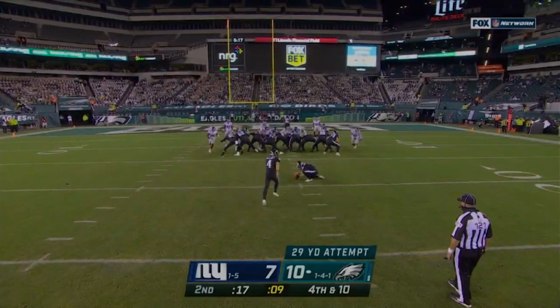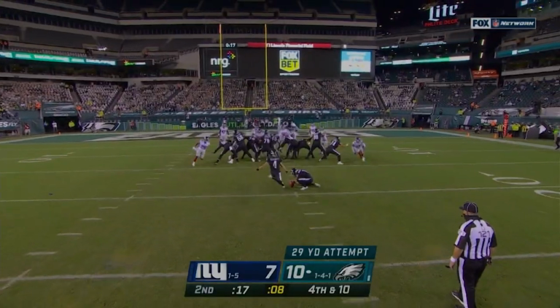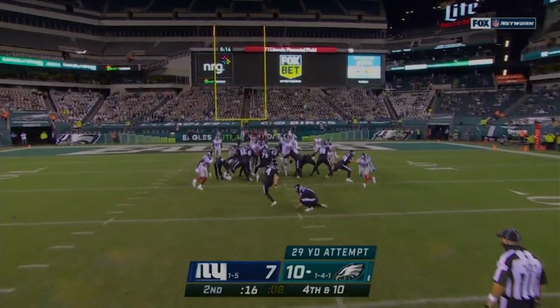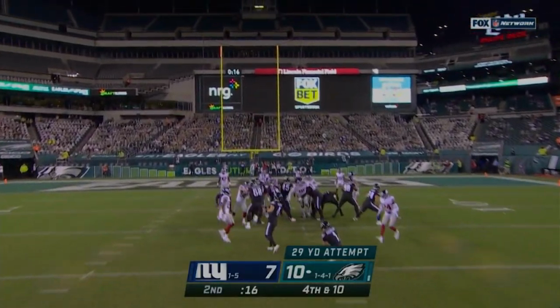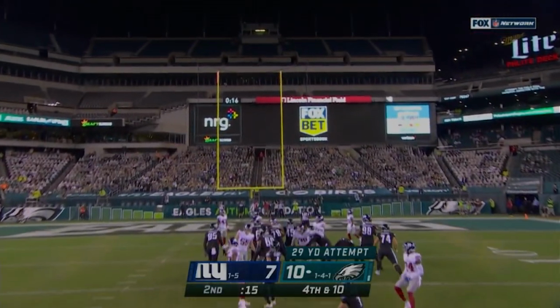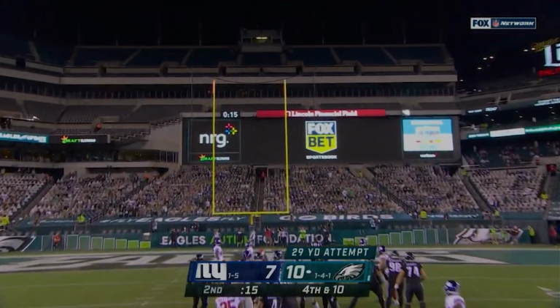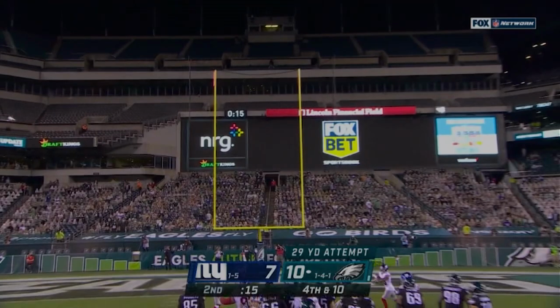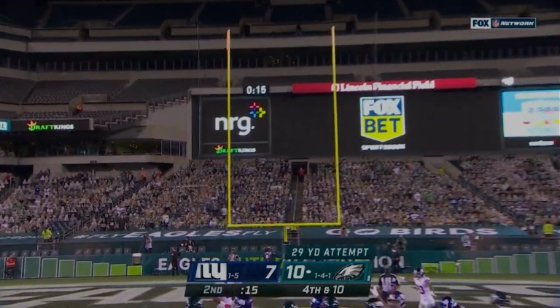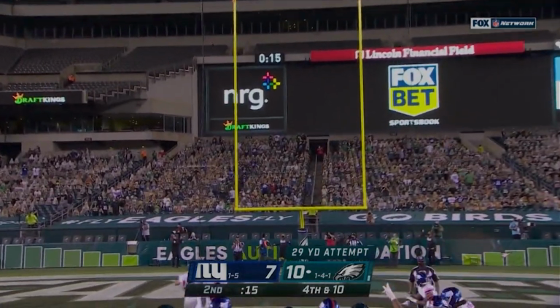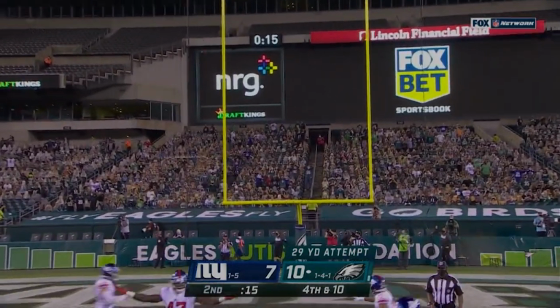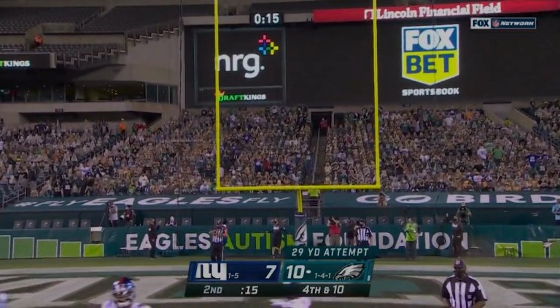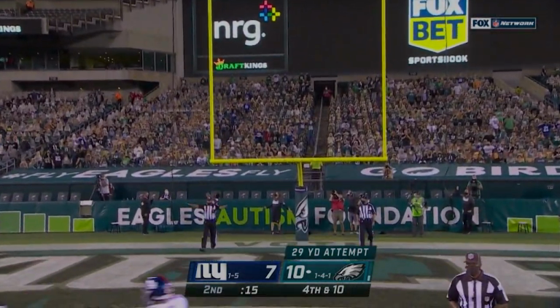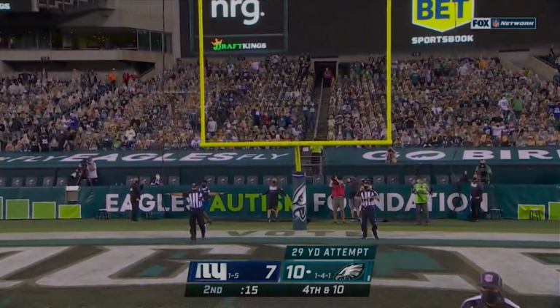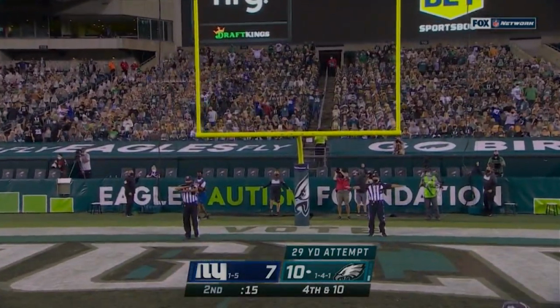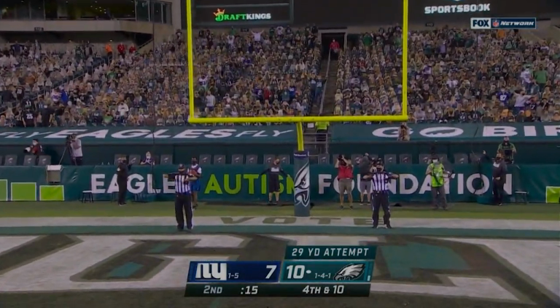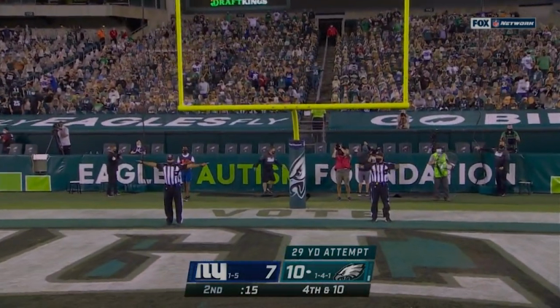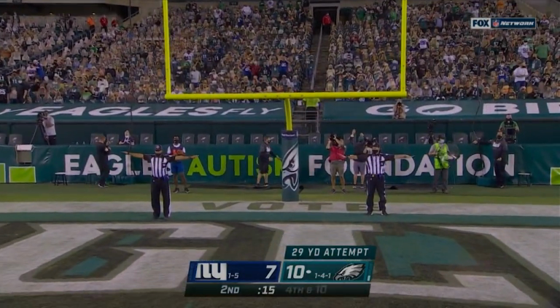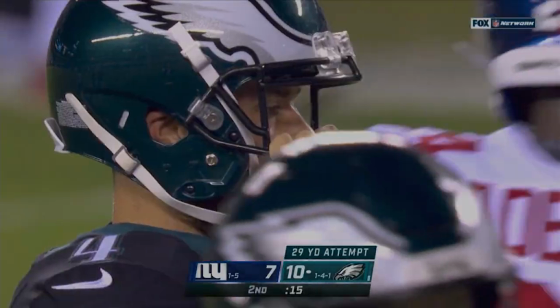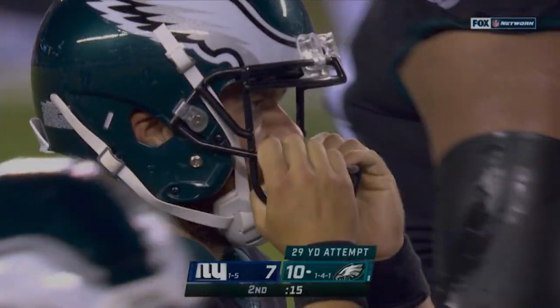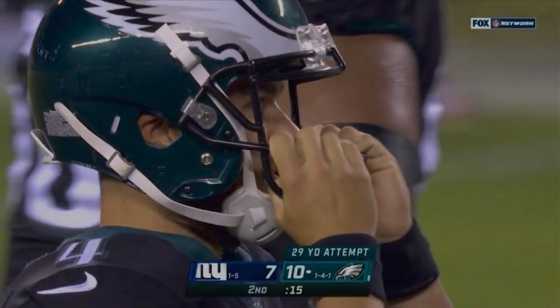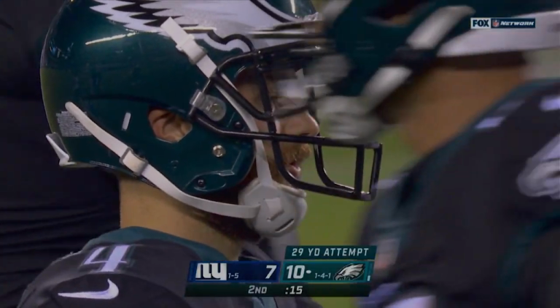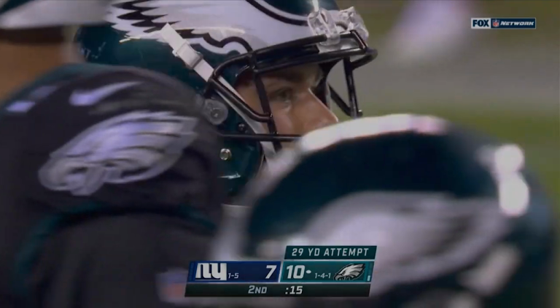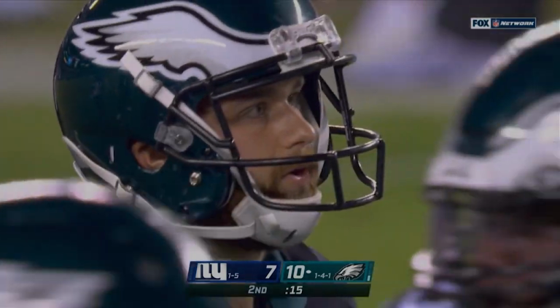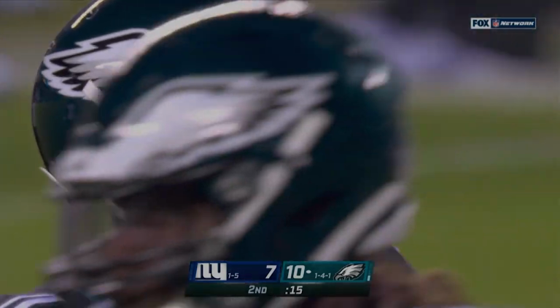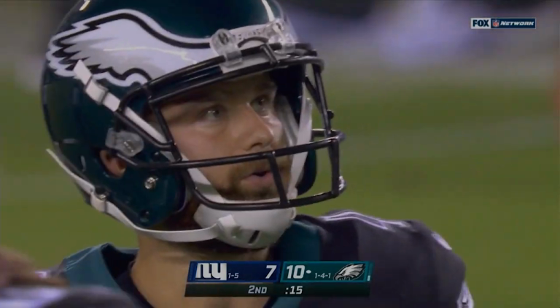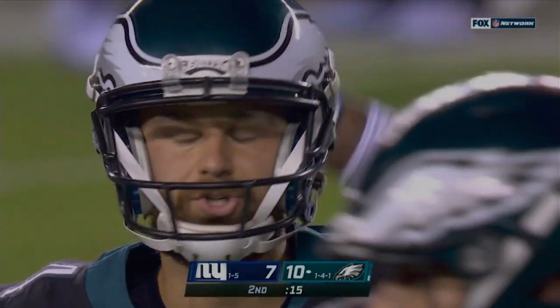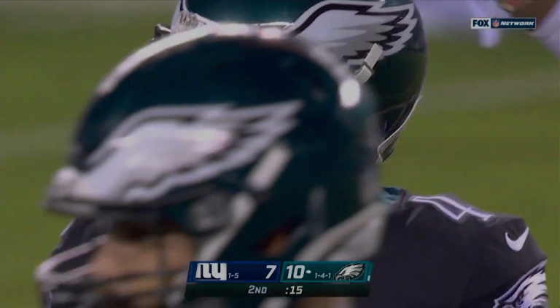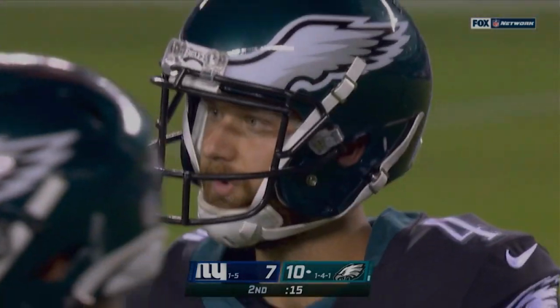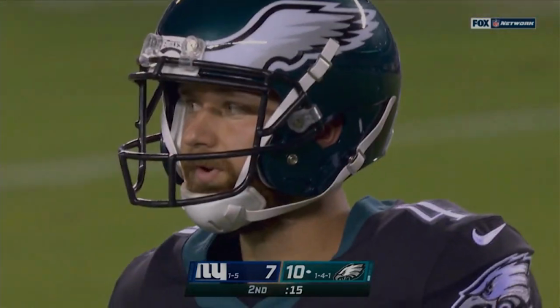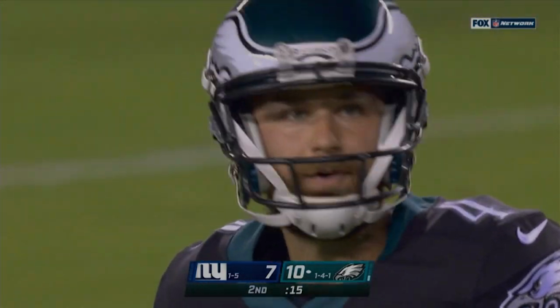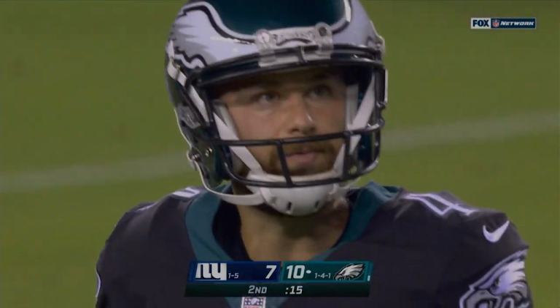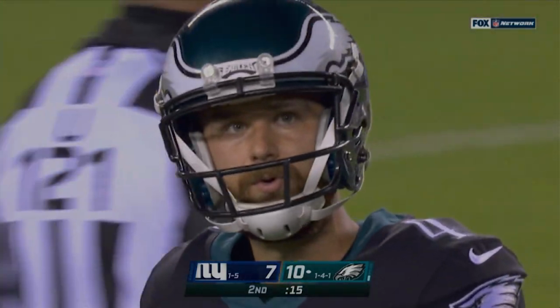Snap, spot kick — no good. He missed it wide left. Jake Elliott from 29 yards out, missed it wide left.